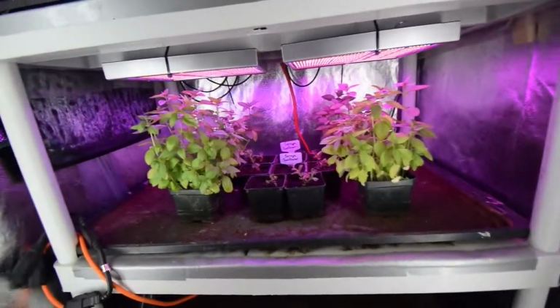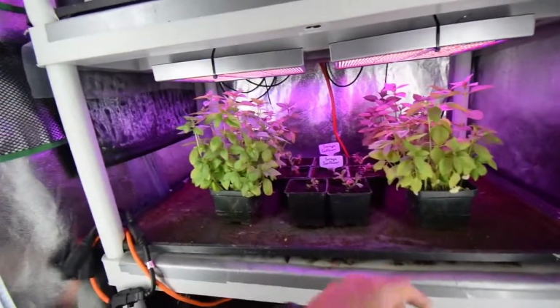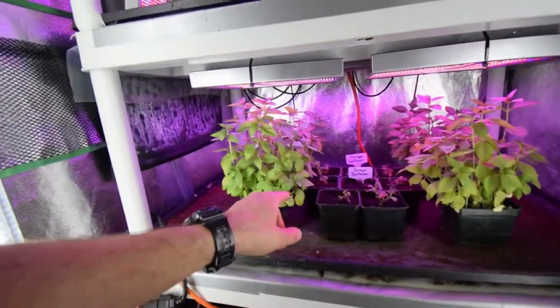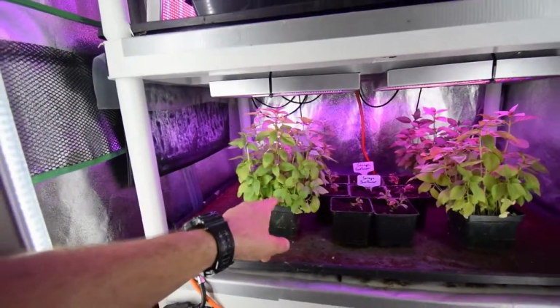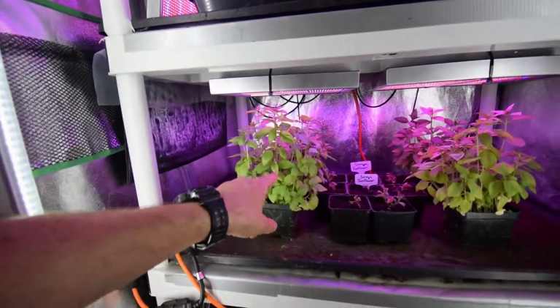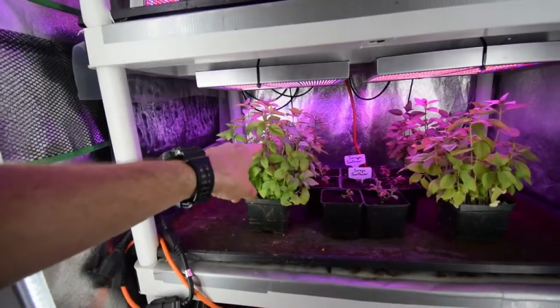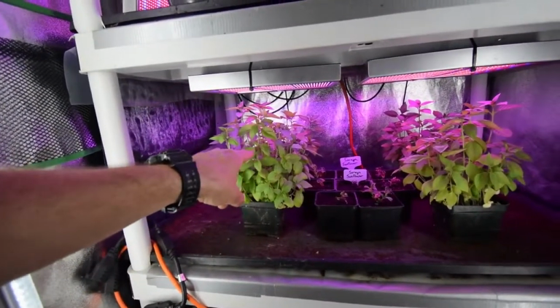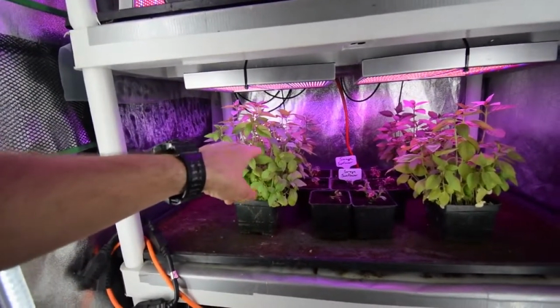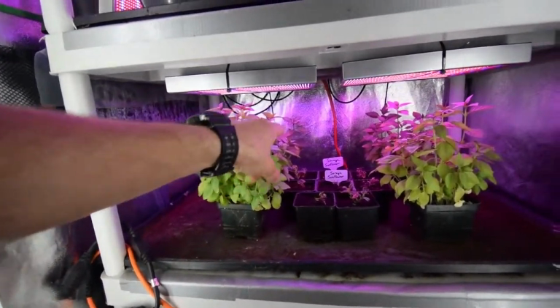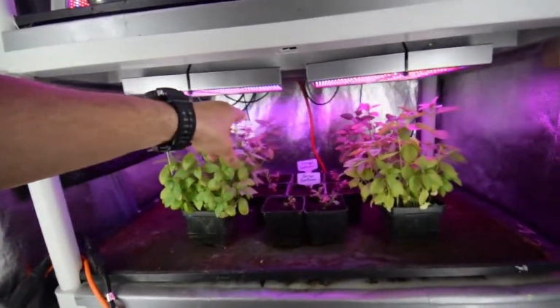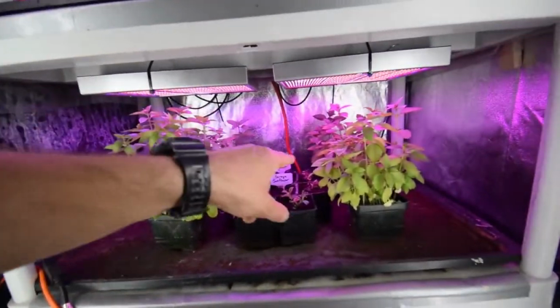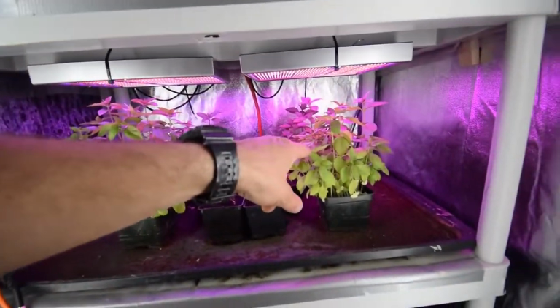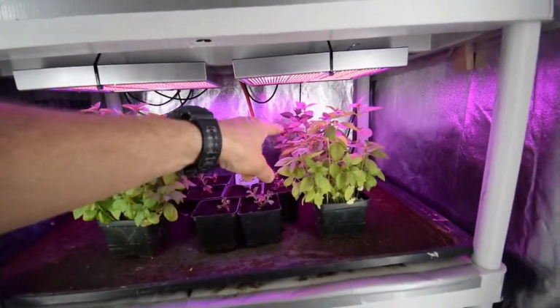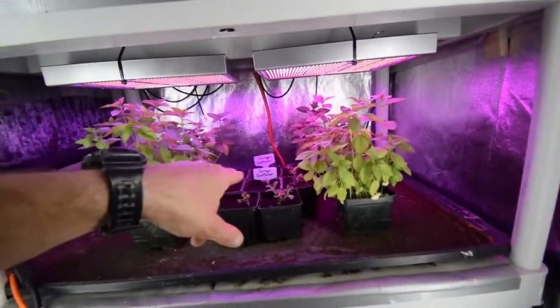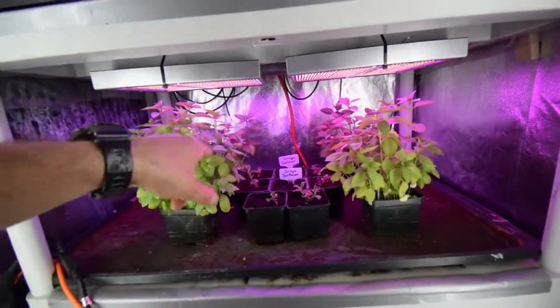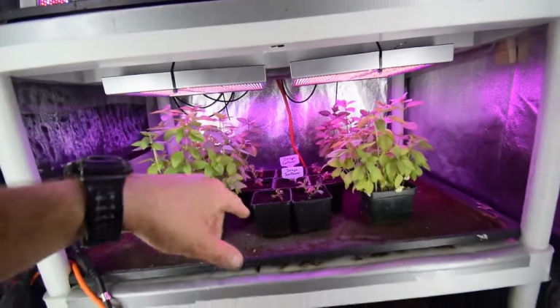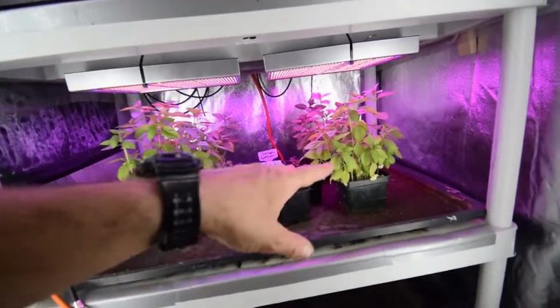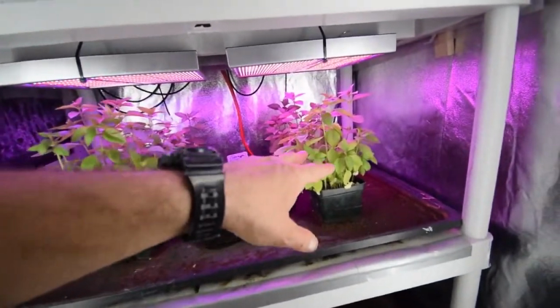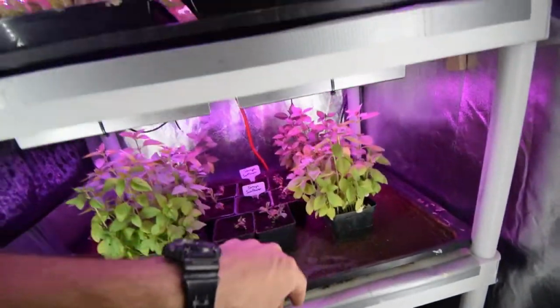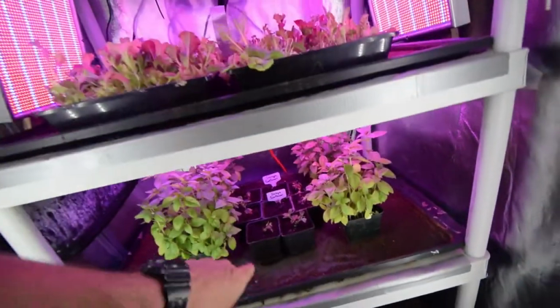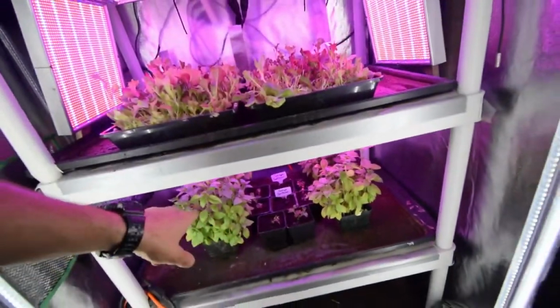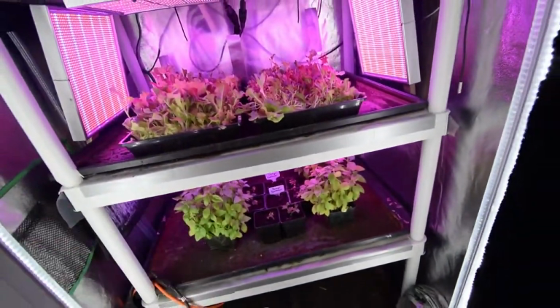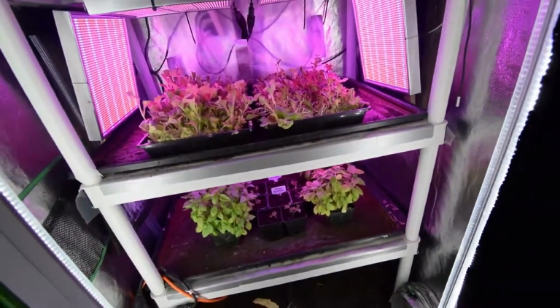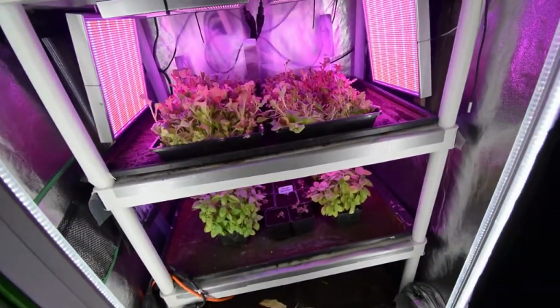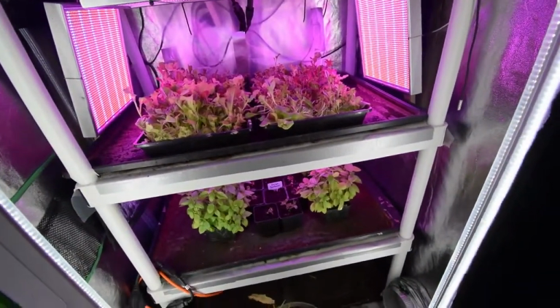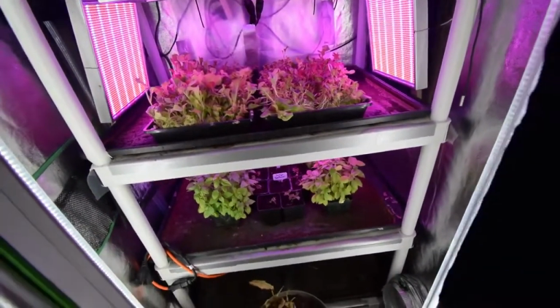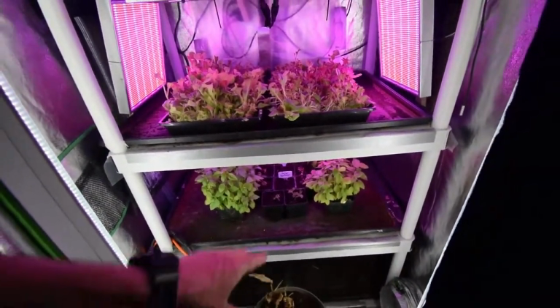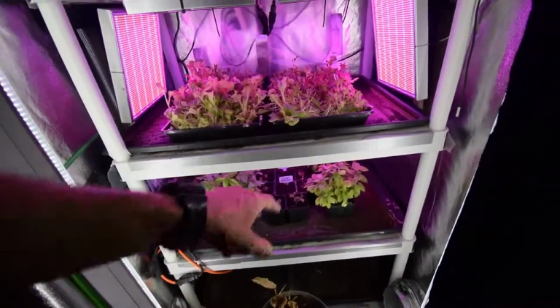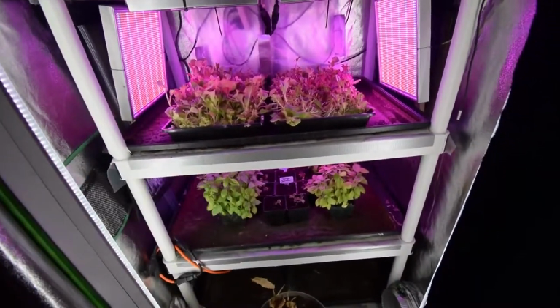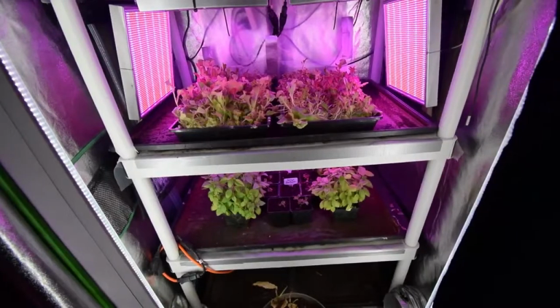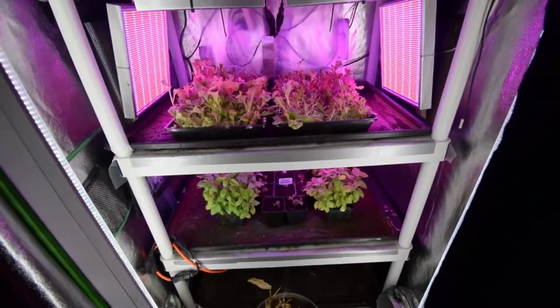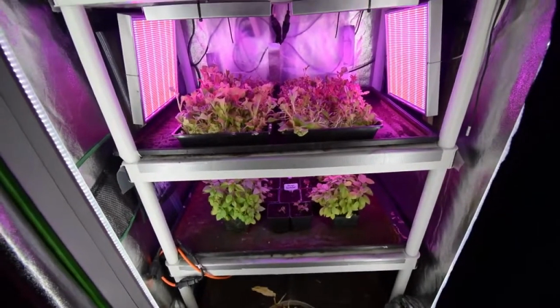And then we've got our cinnamon leaf basil - got four of these in here still. Two of them are outside and planted outdoors, which I'll show you guys when I do the lower garden boxes update.